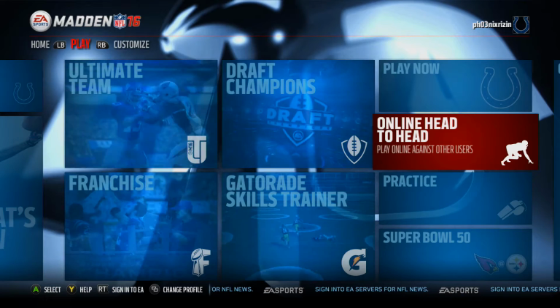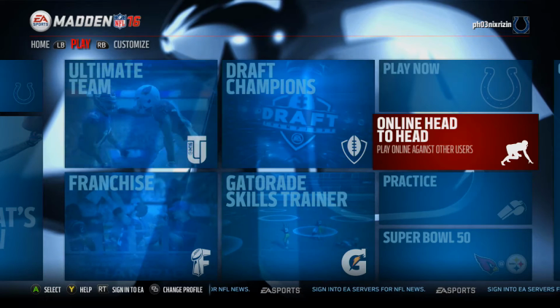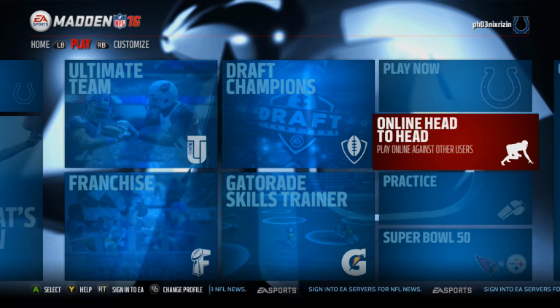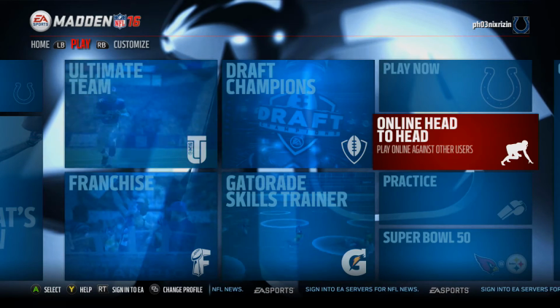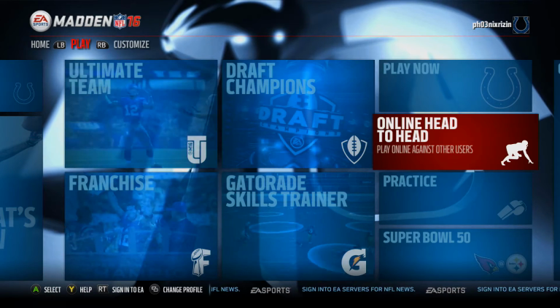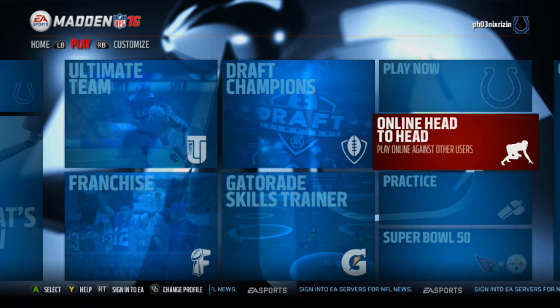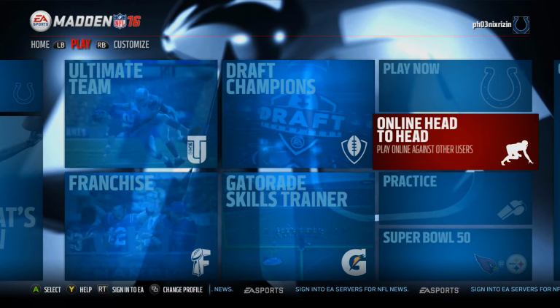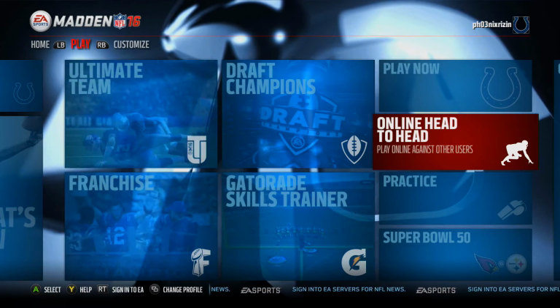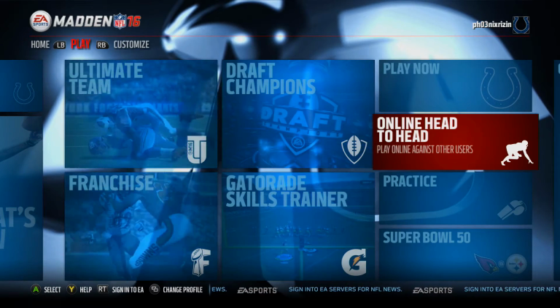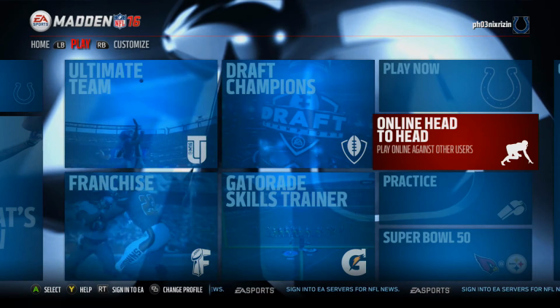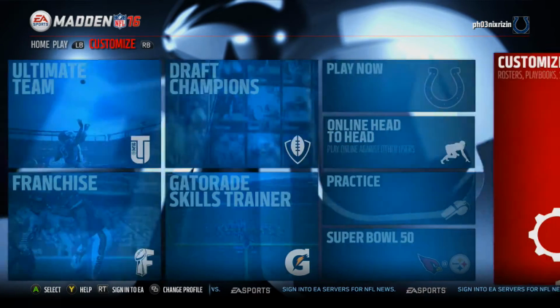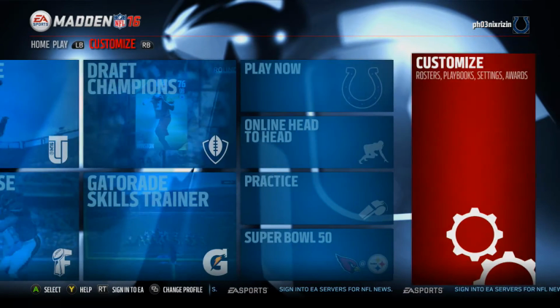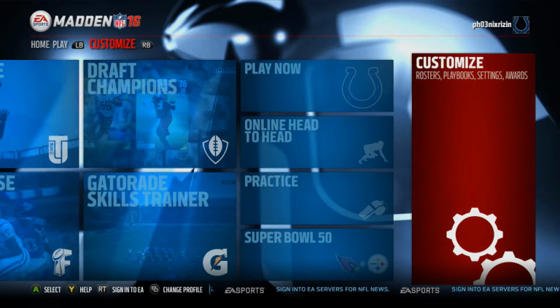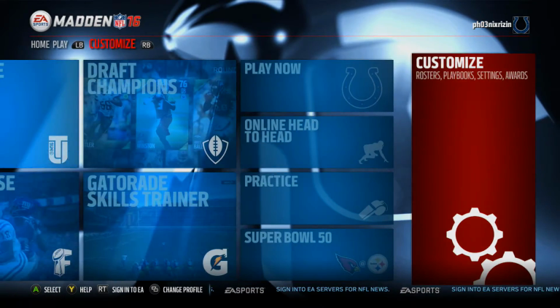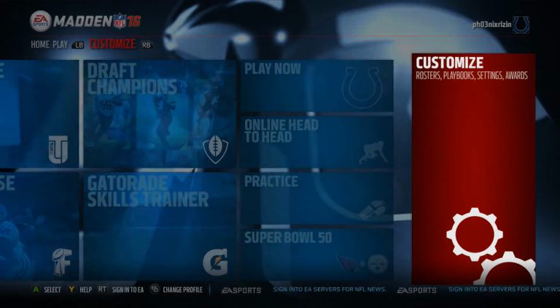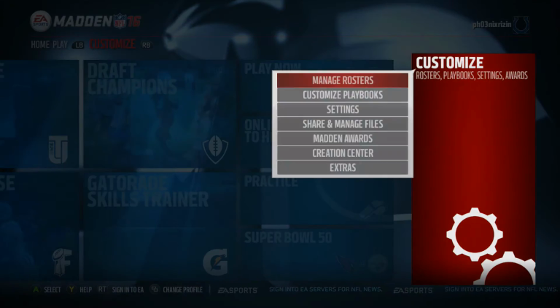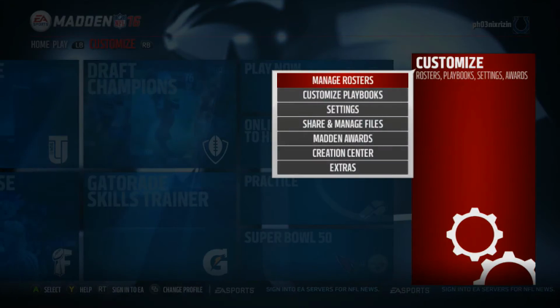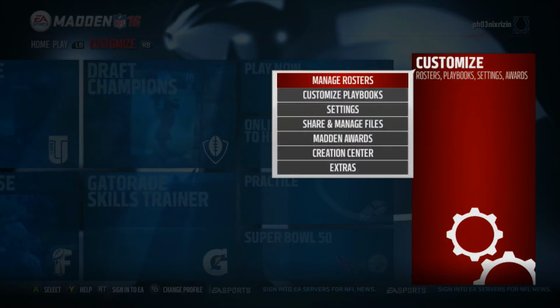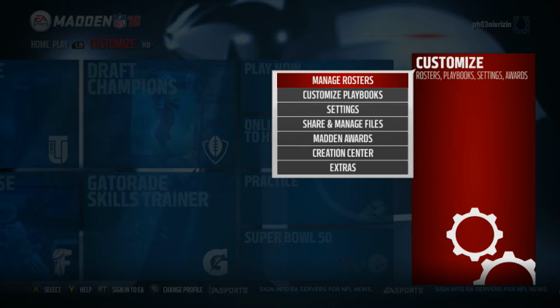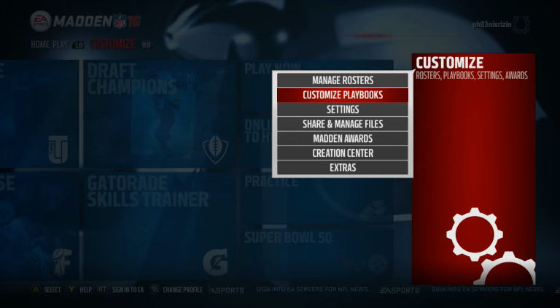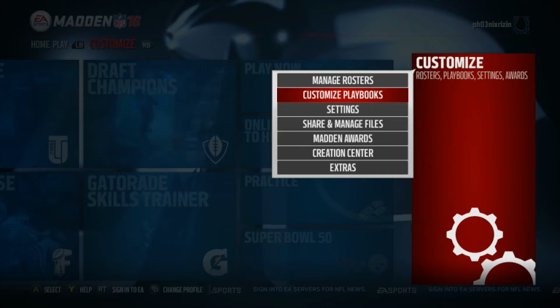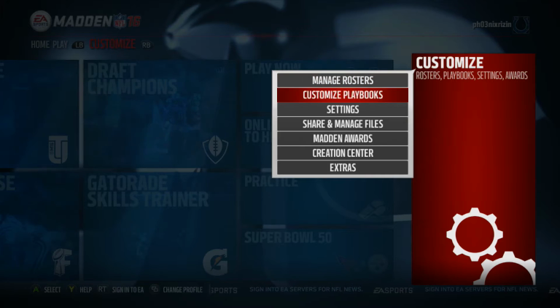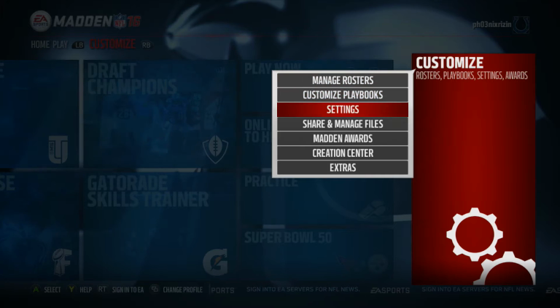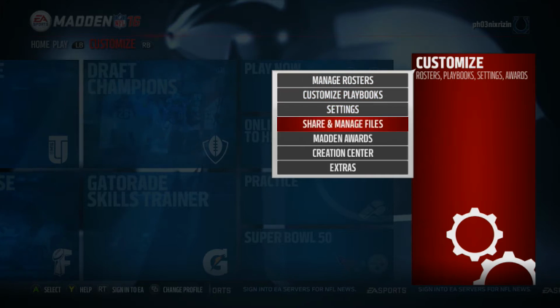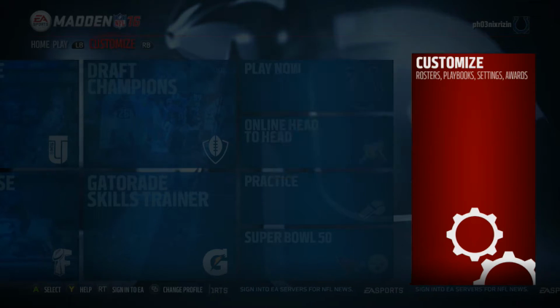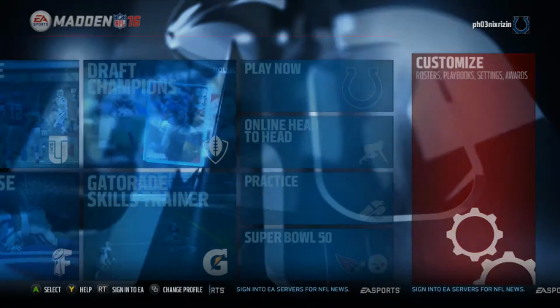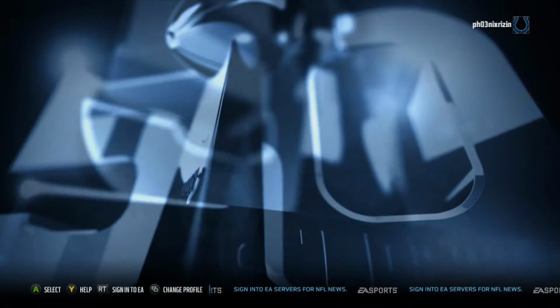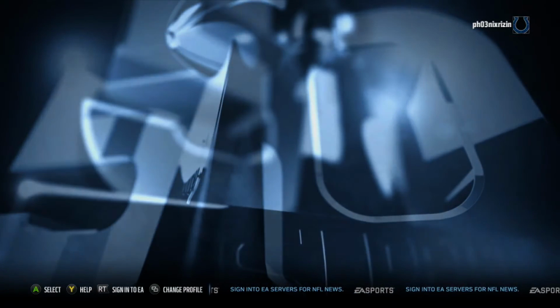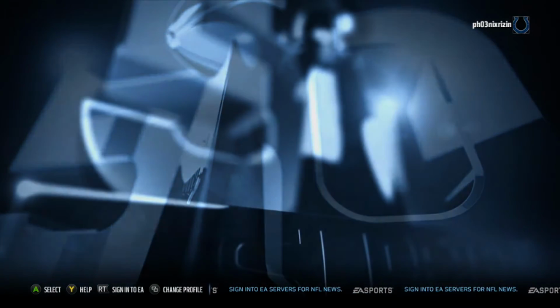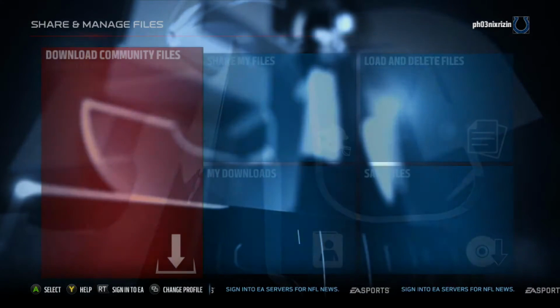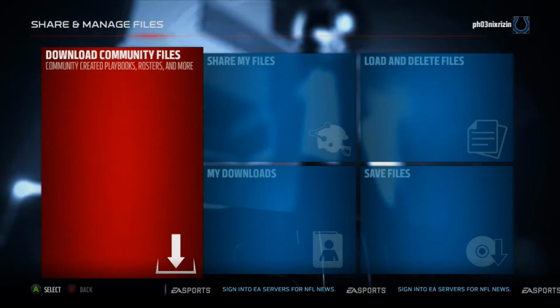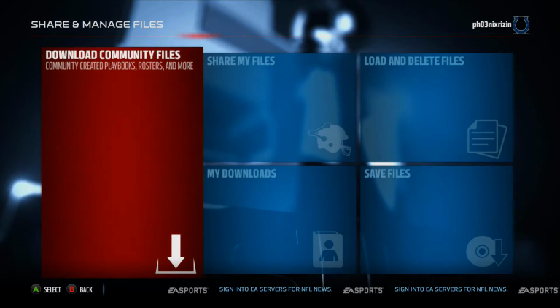First thing you want to do is from the home screen, go to the Customize section on the far right, then Share and Manage Files, and then Download Community Files.